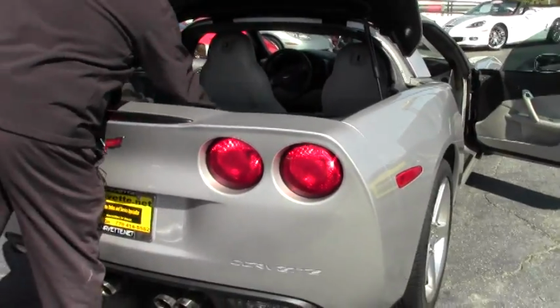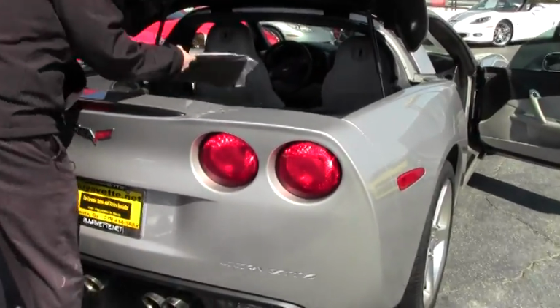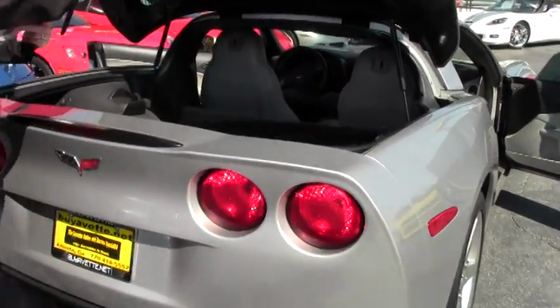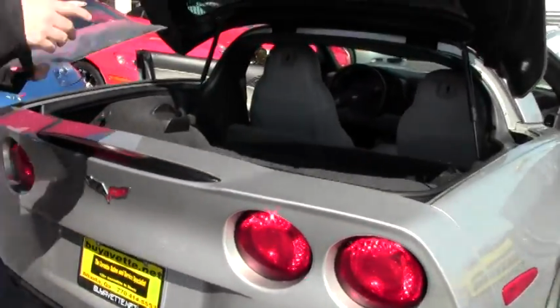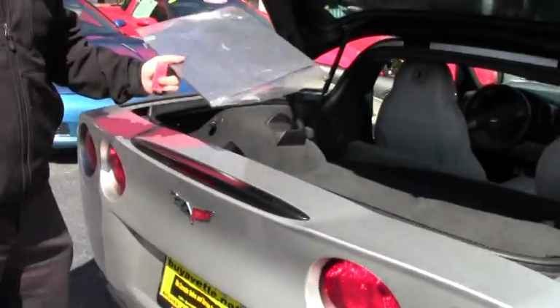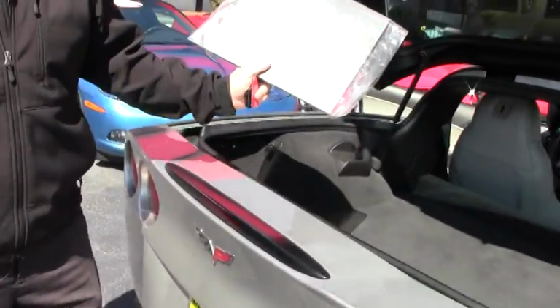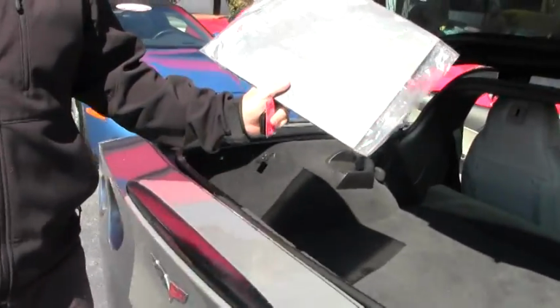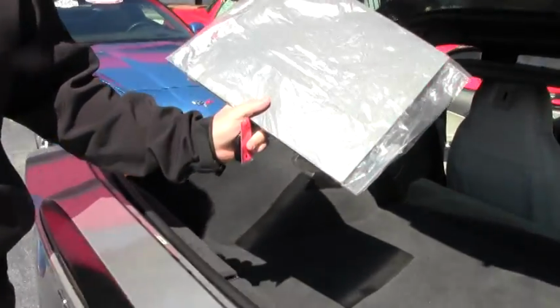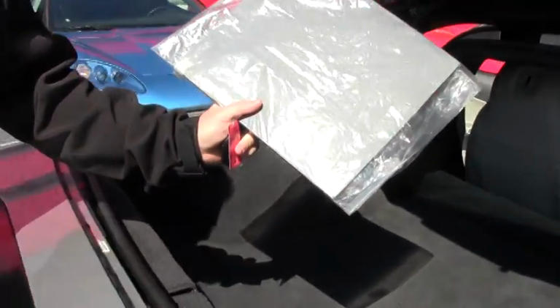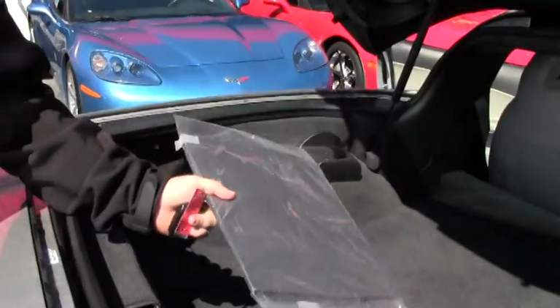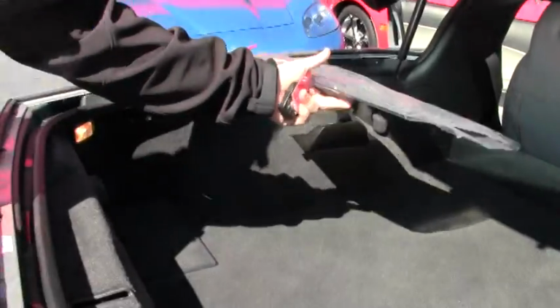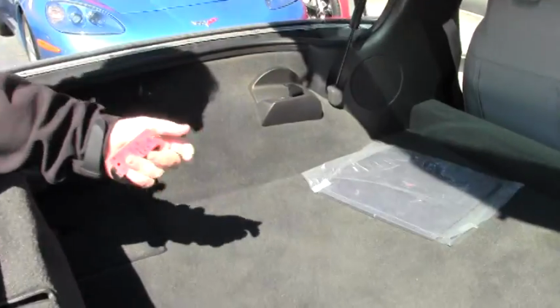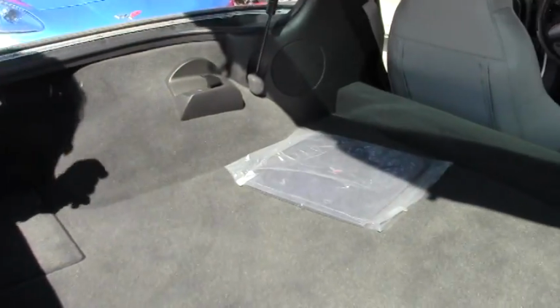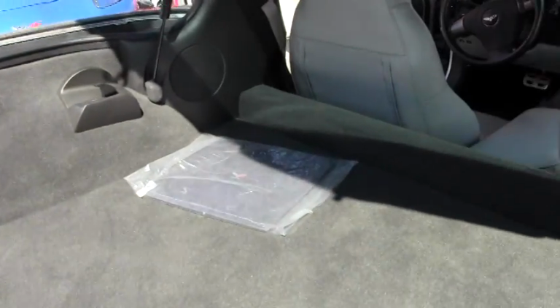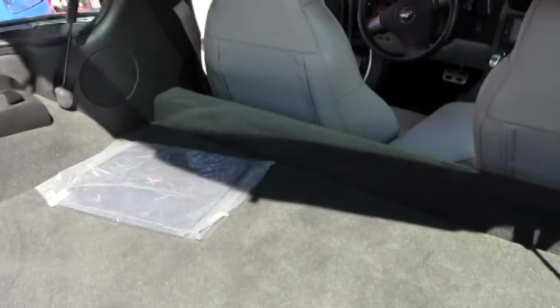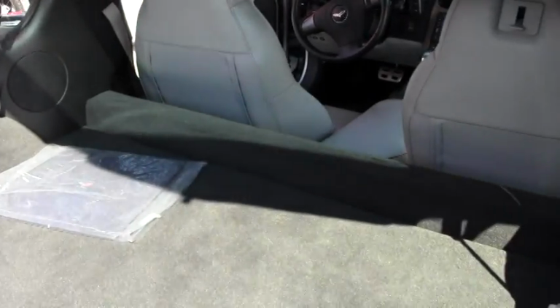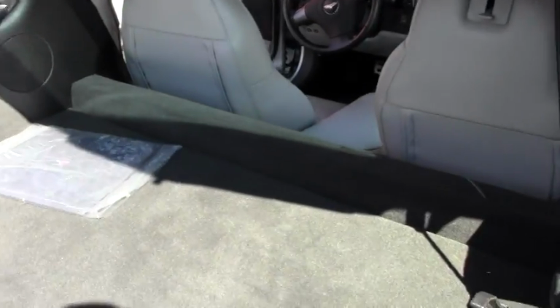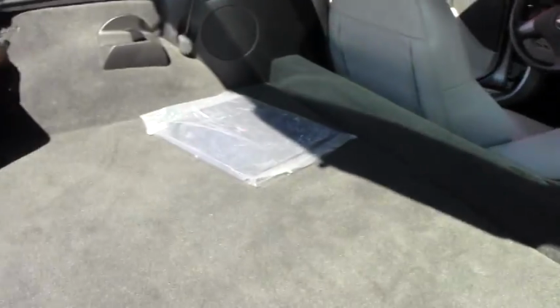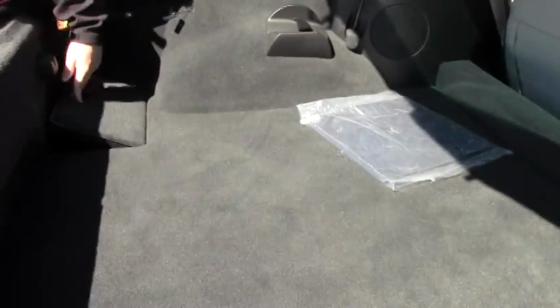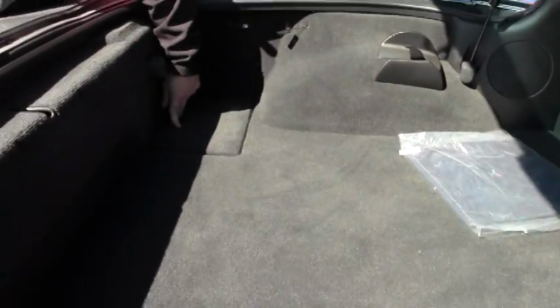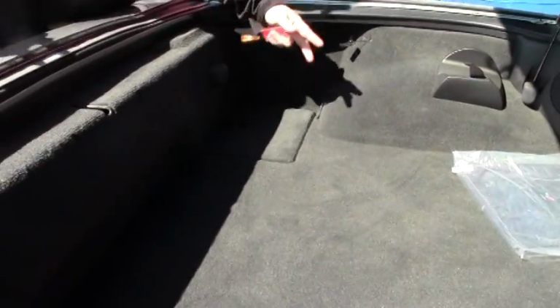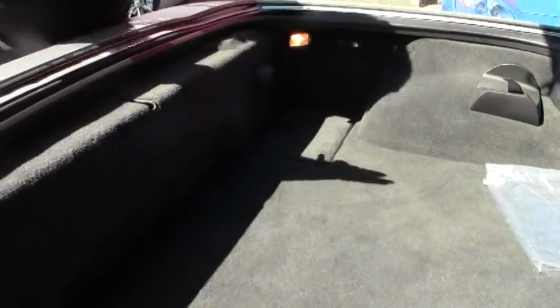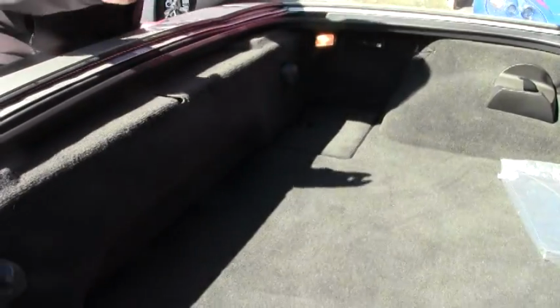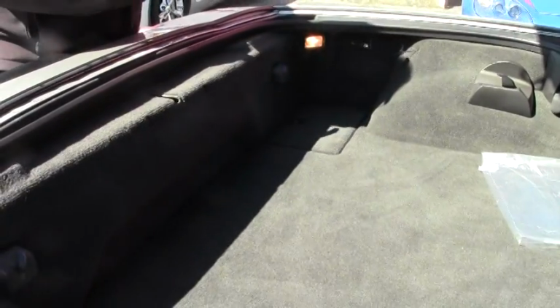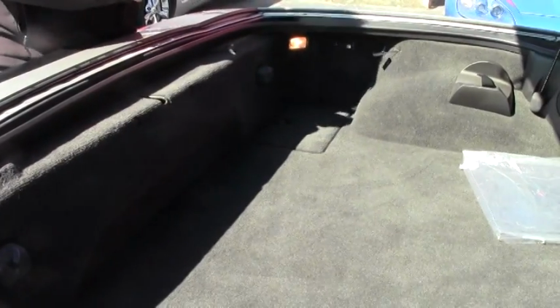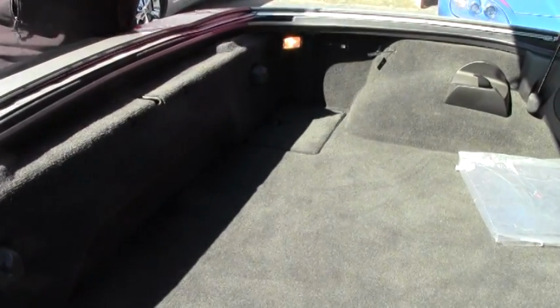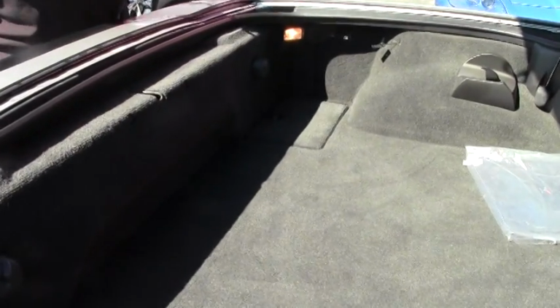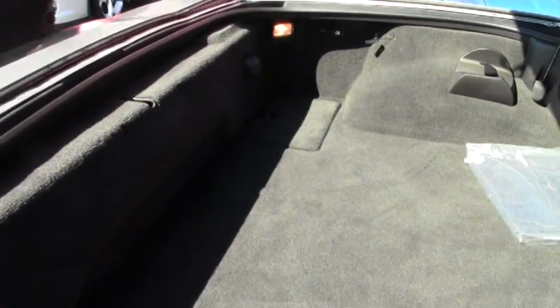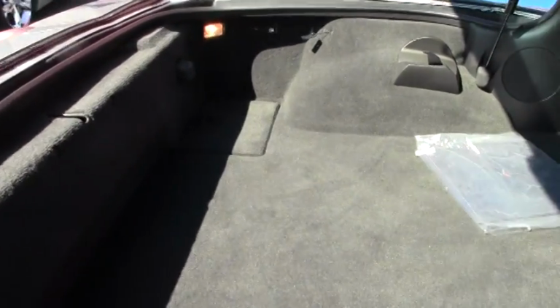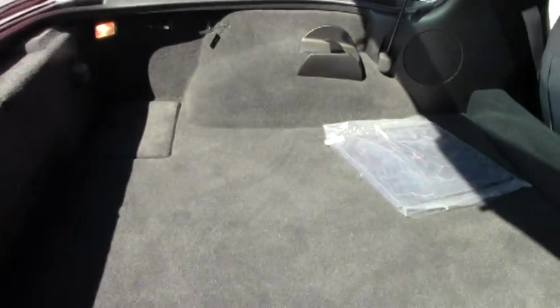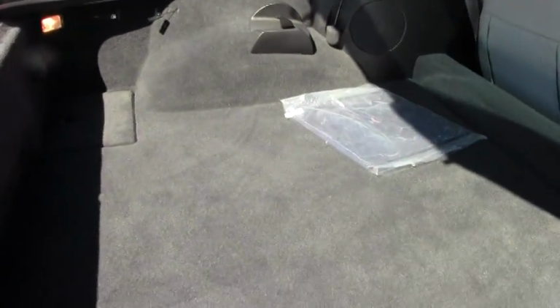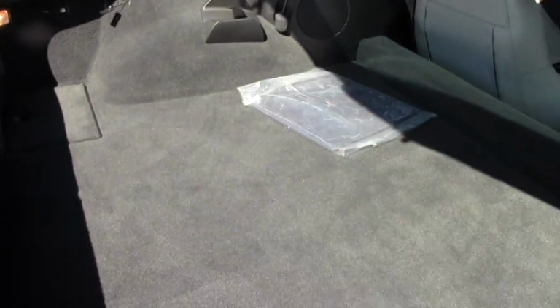You have the original brochure from Chevrolet, which is fairly rare. The storage compartments in the back, the rear carpeting, as well as the front carpeting are in excellent shape. No issues whatsoever.